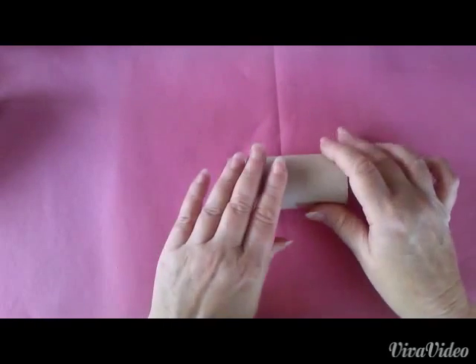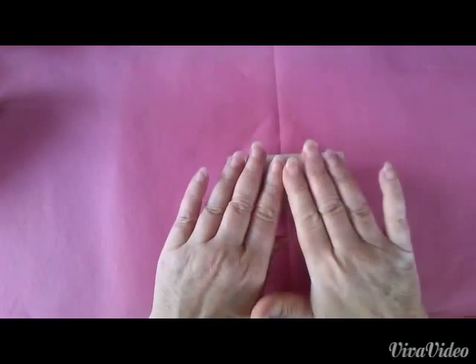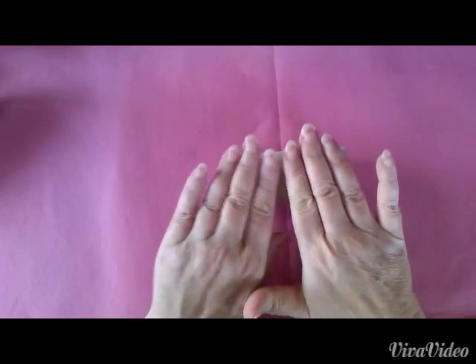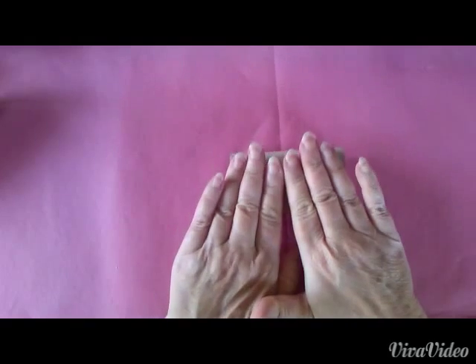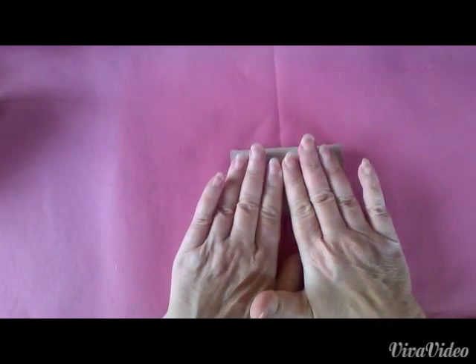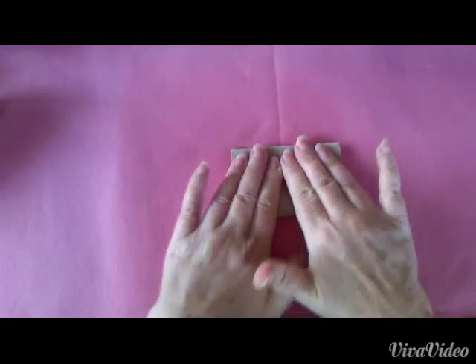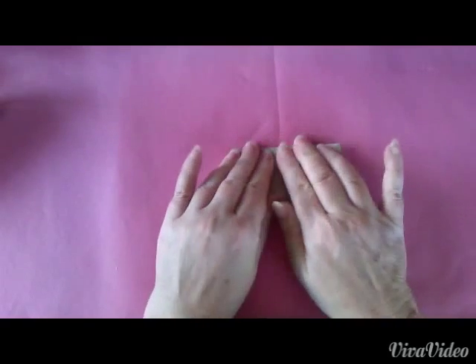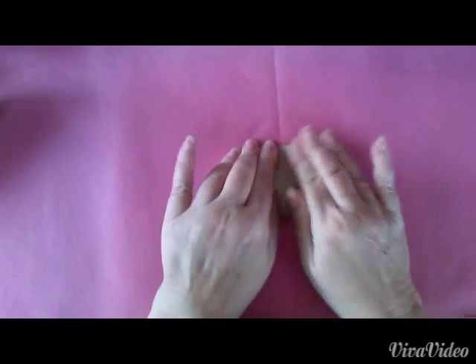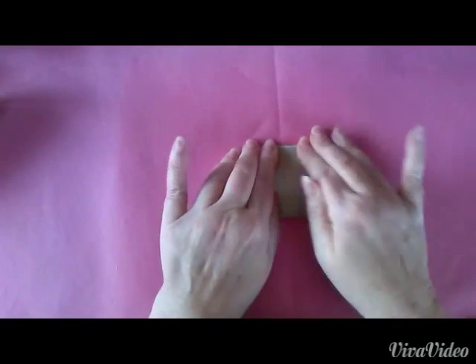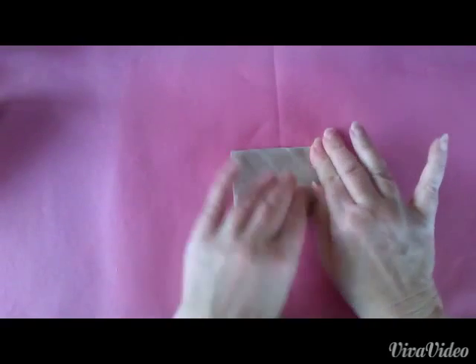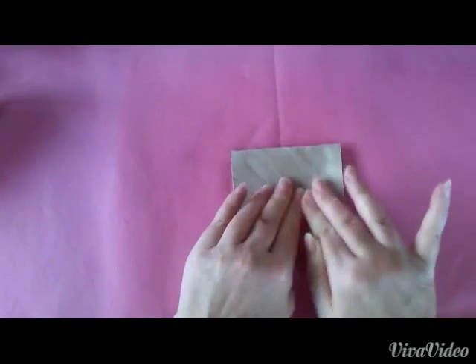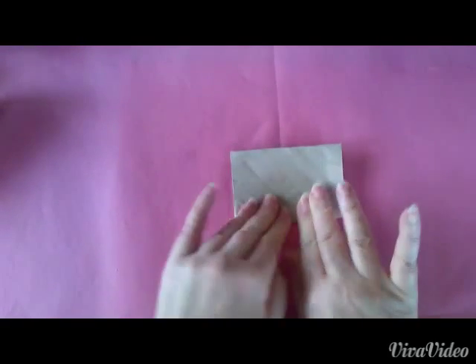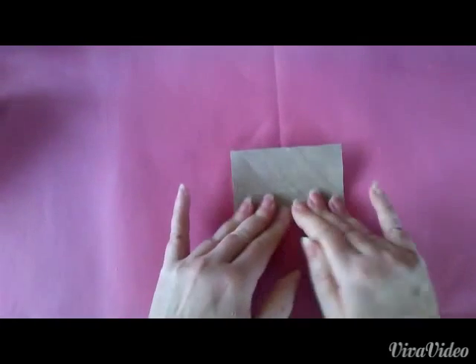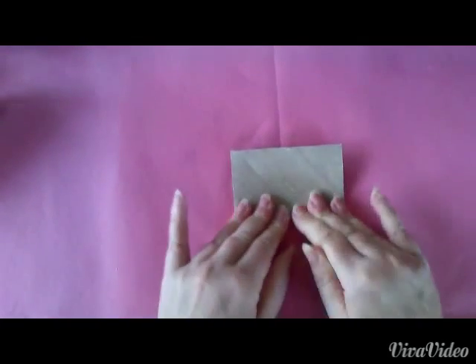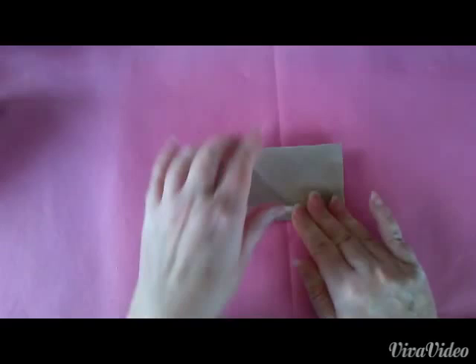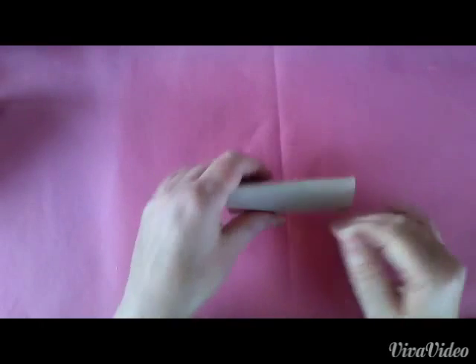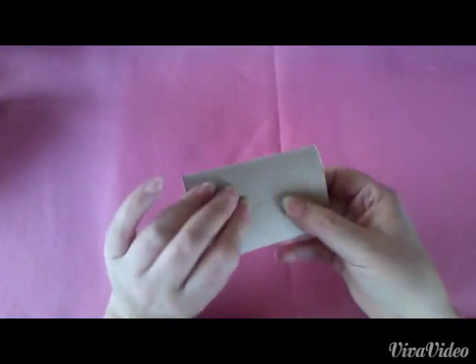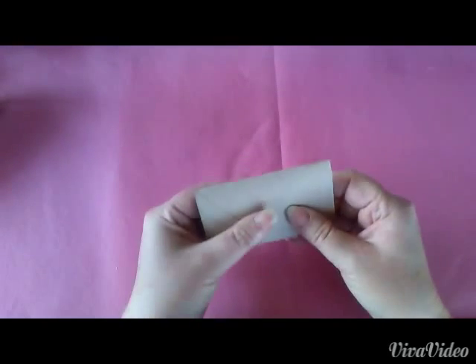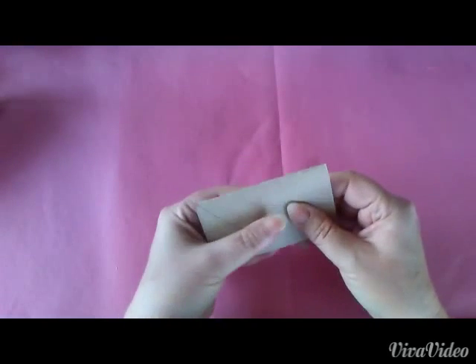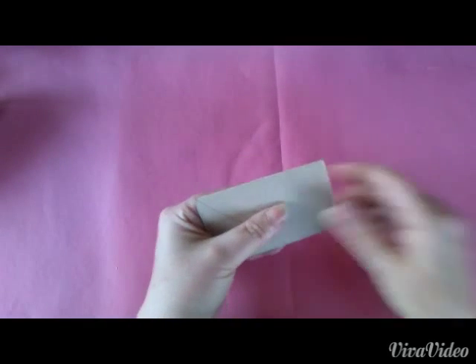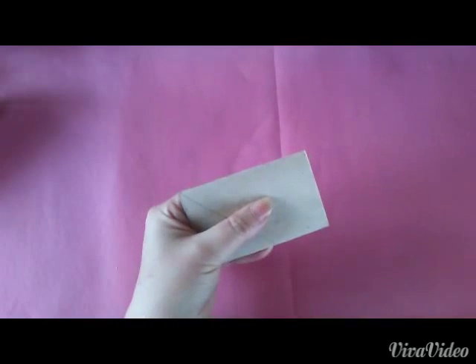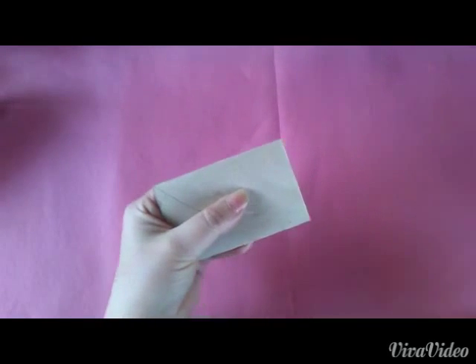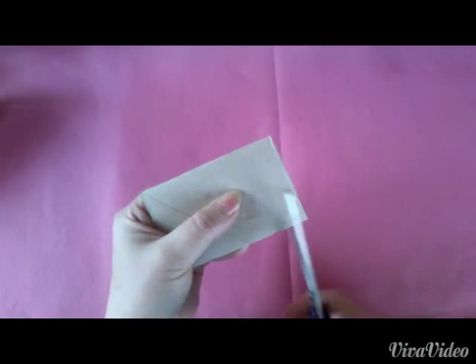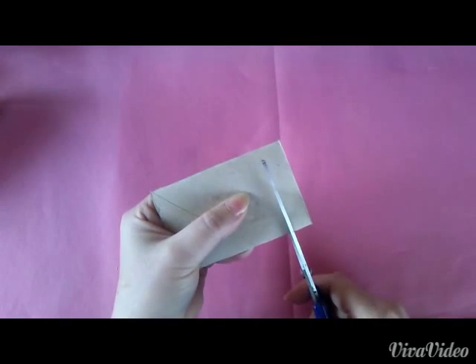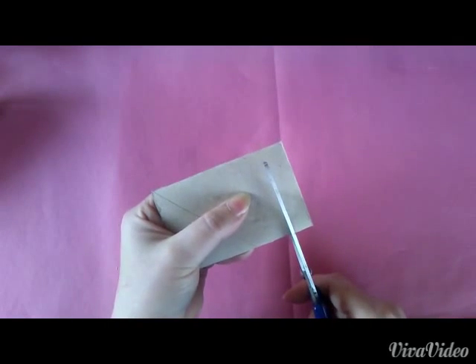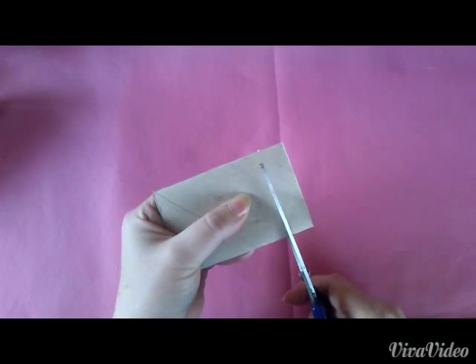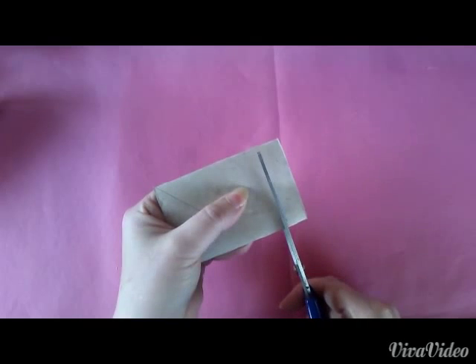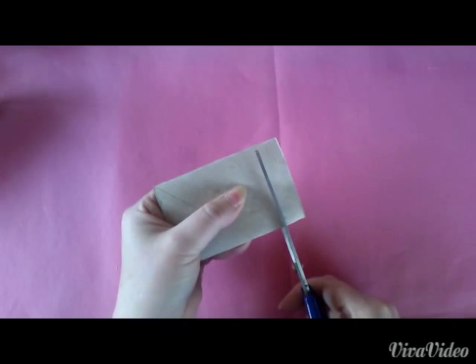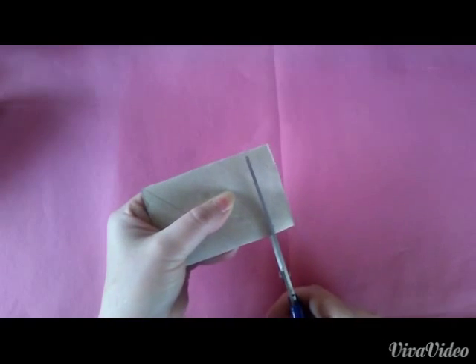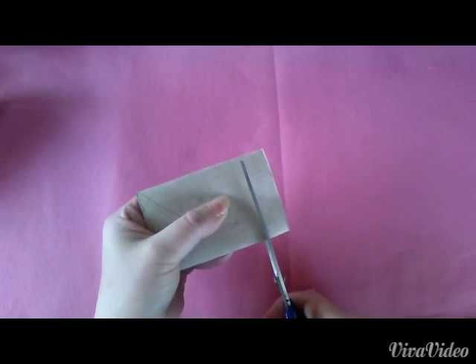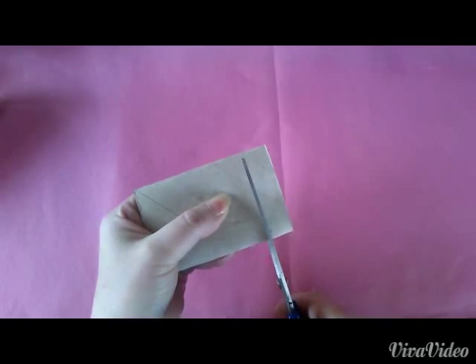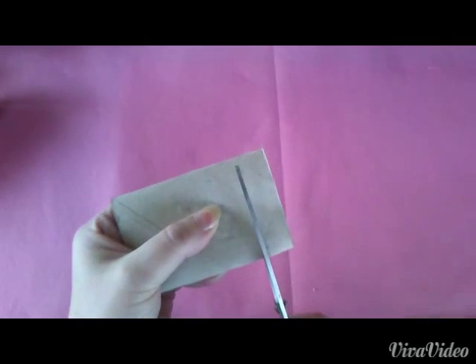Wir nehmen eine Rolle und knicken sie ganz flach. Danach schneiden wir mit der Schere solch ein kleines Stück ab.